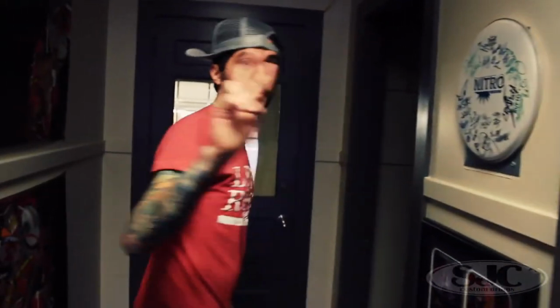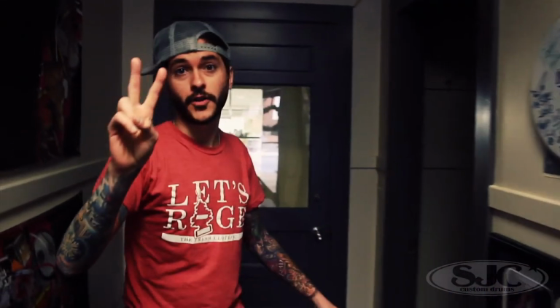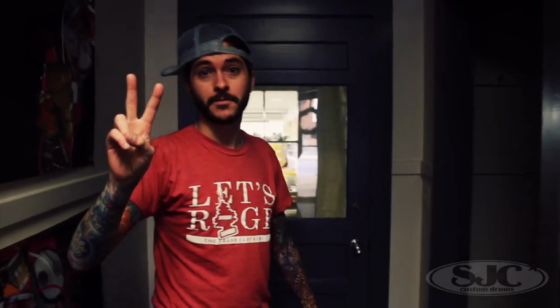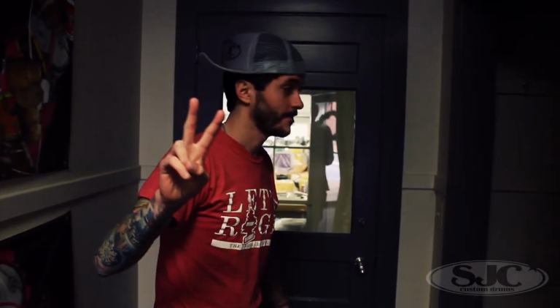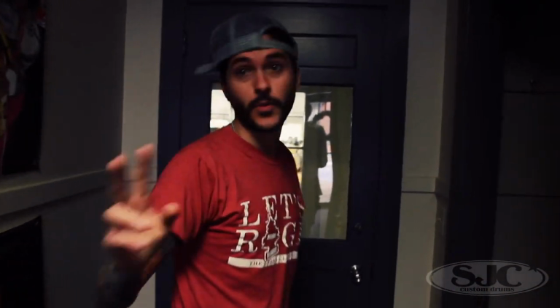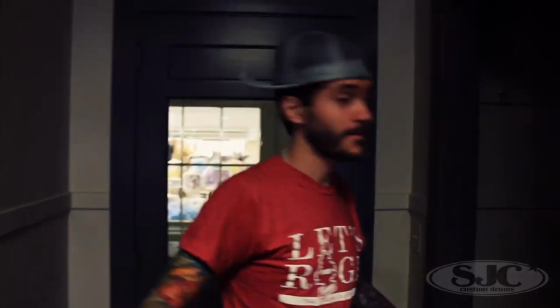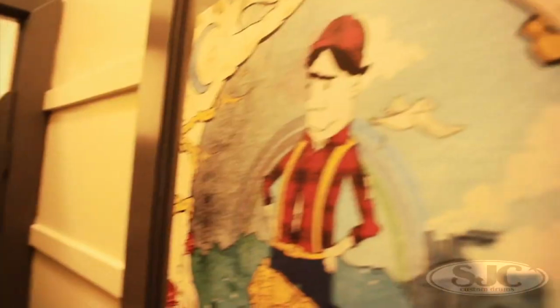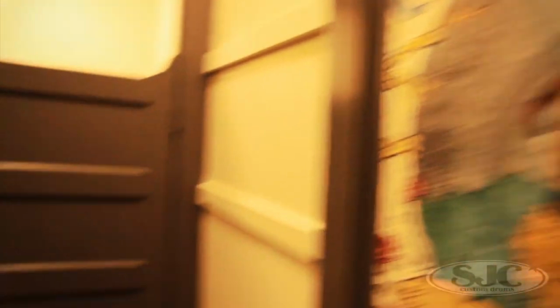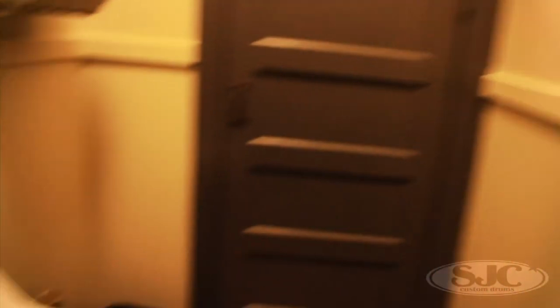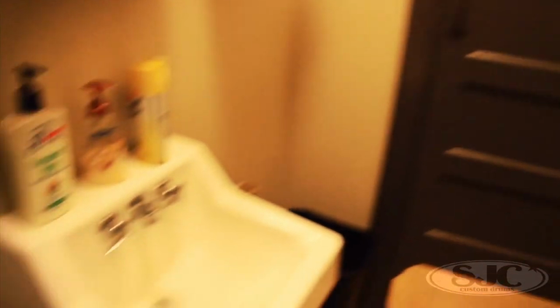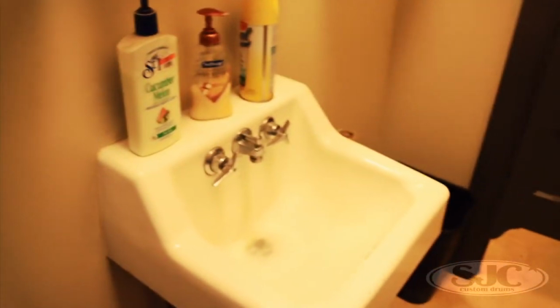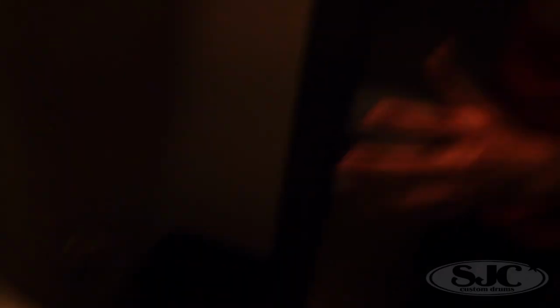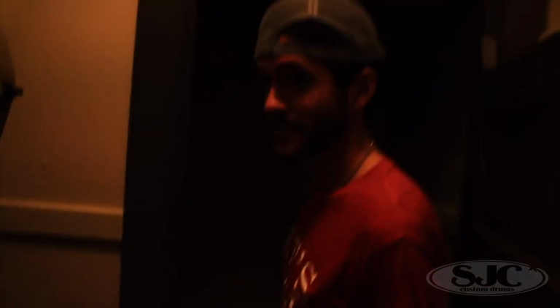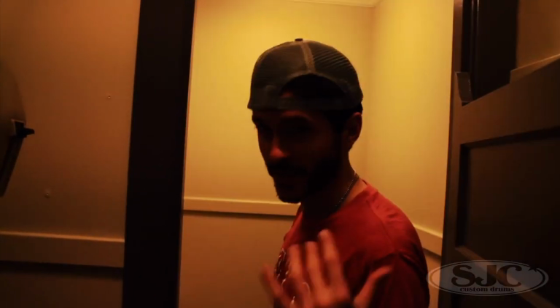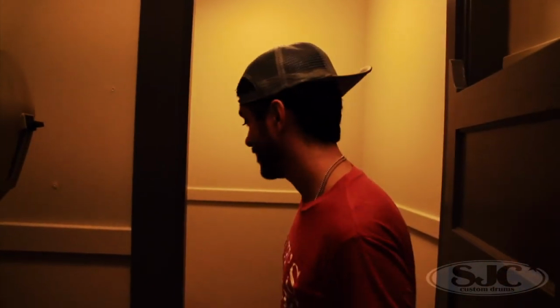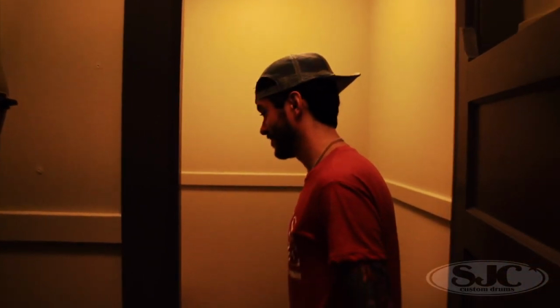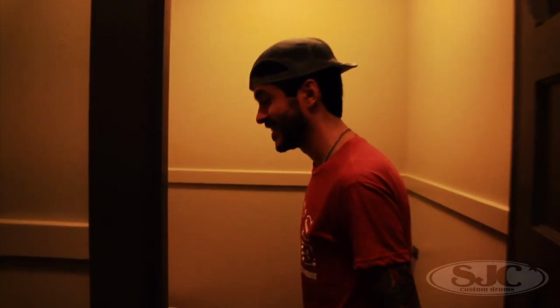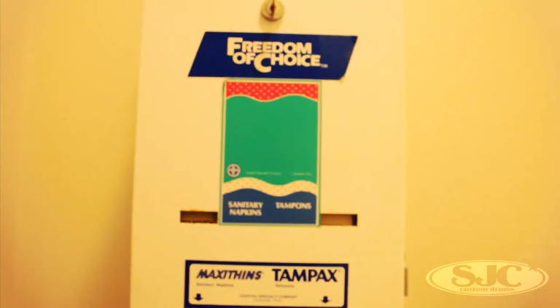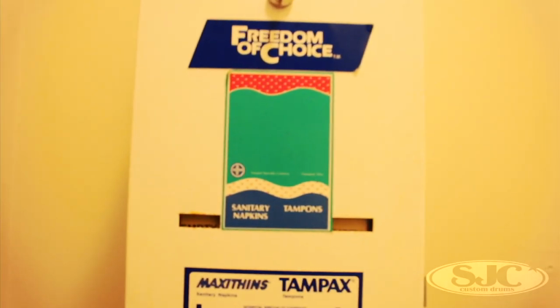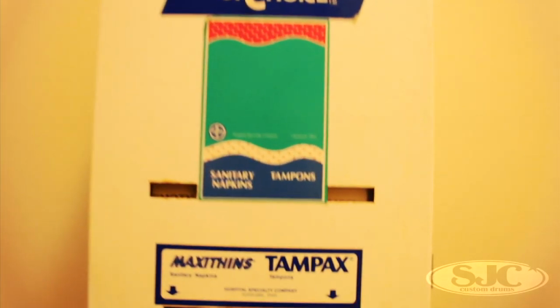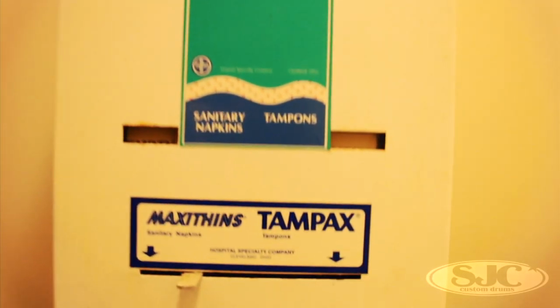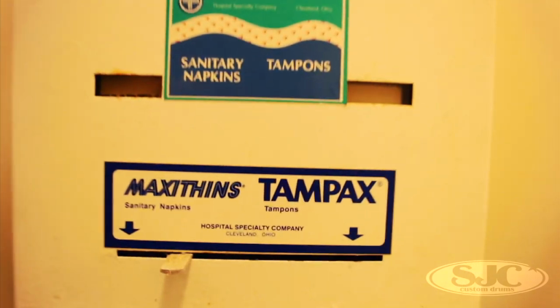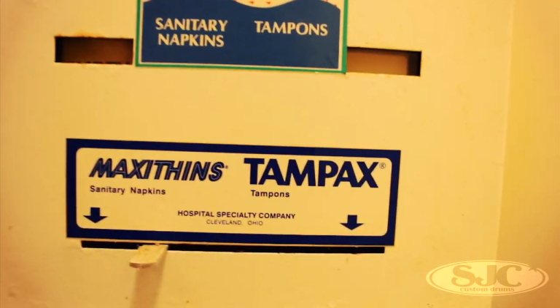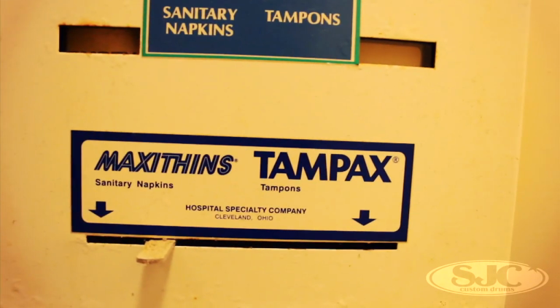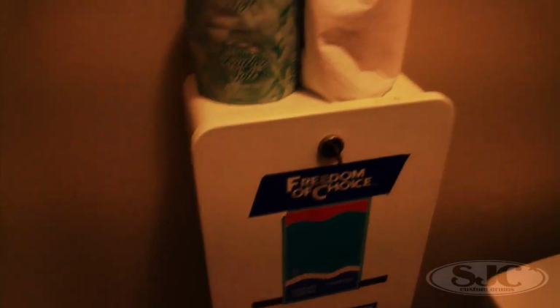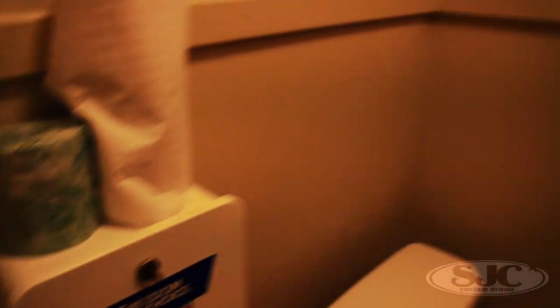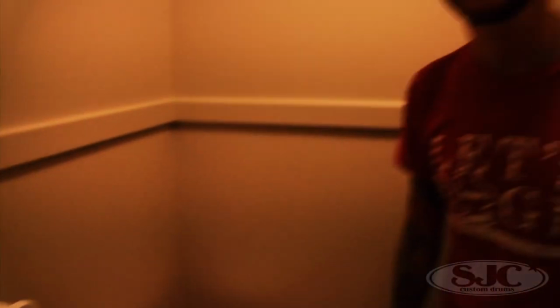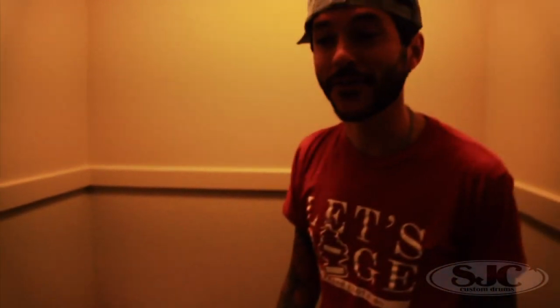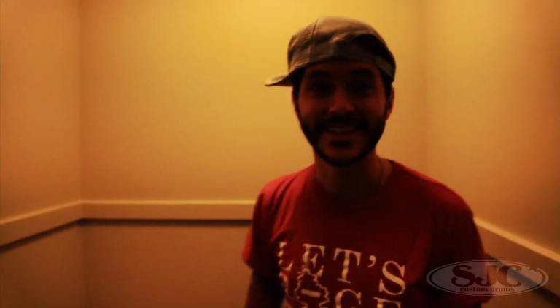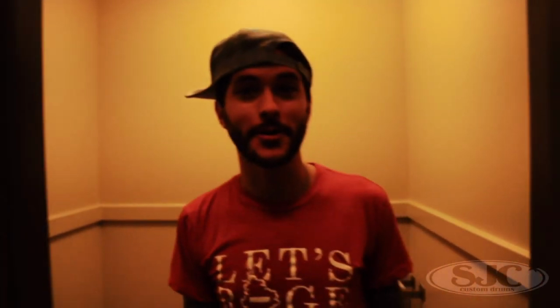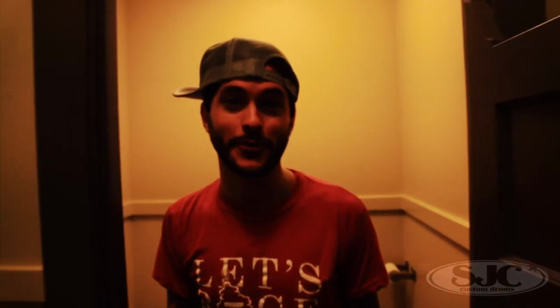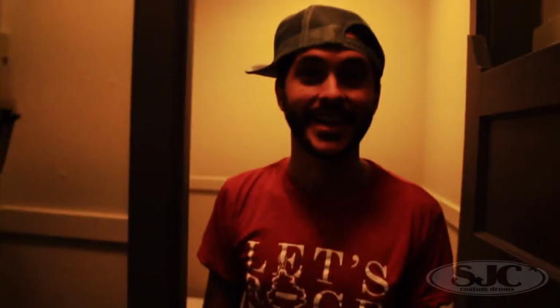Yeah, way better for the company to allow us to grow. We've got two bathrooms in the front here. The coolest part of this bathroom — it's got a tampon machine. And if you know anything about working in a drum shop, you definitely need a tampon machine from 1980.